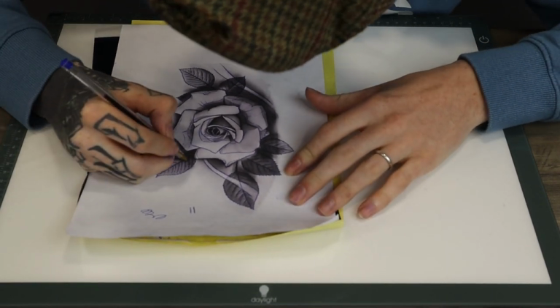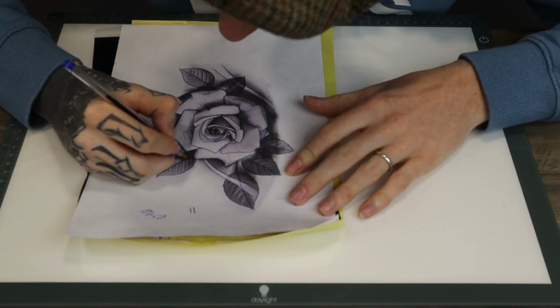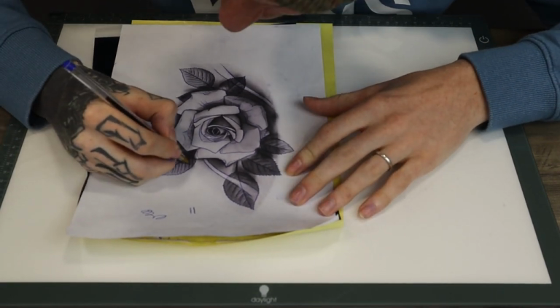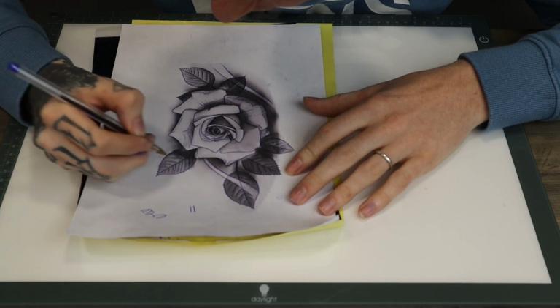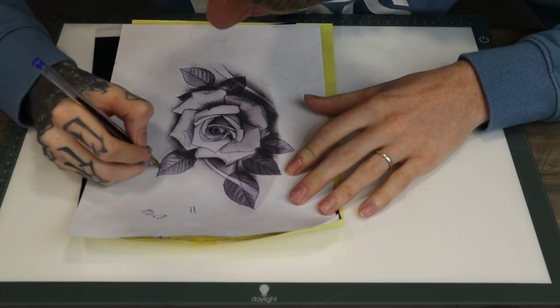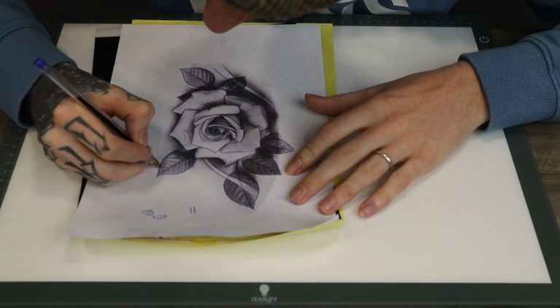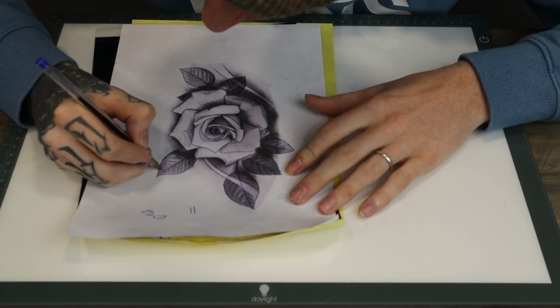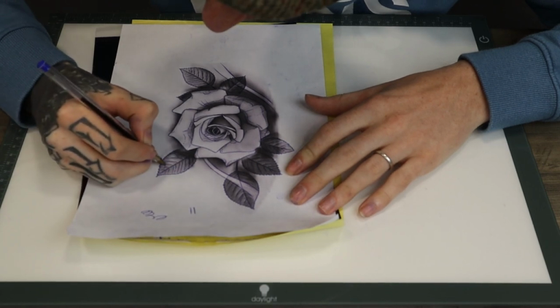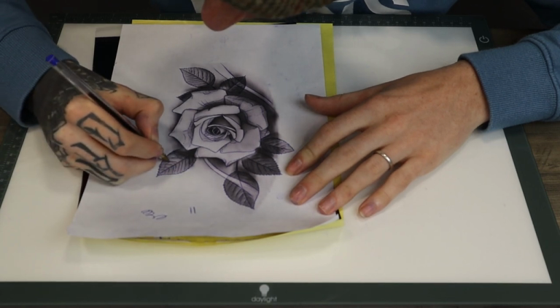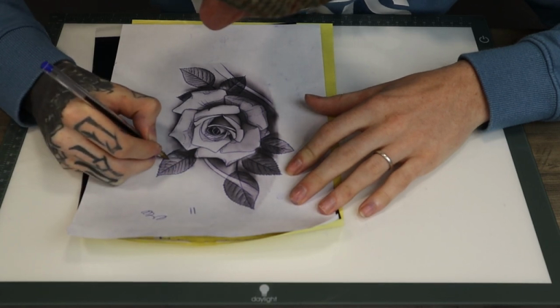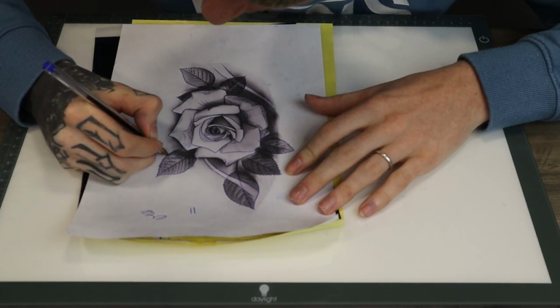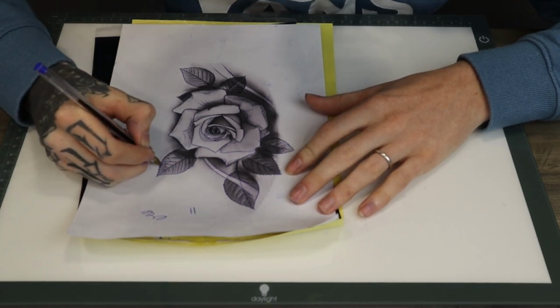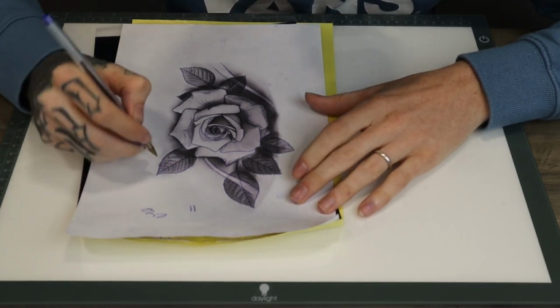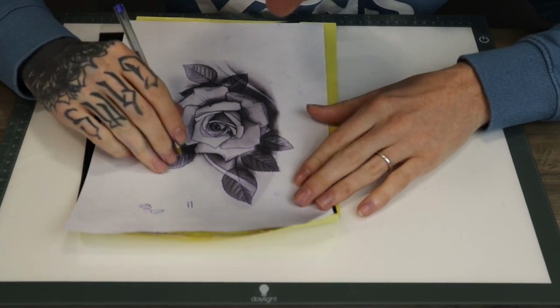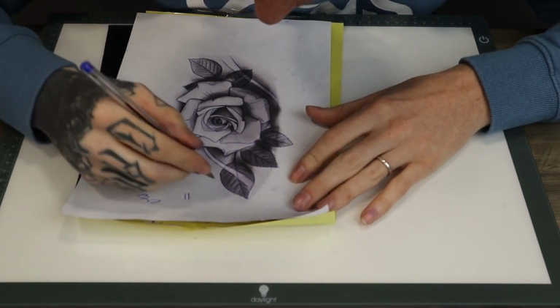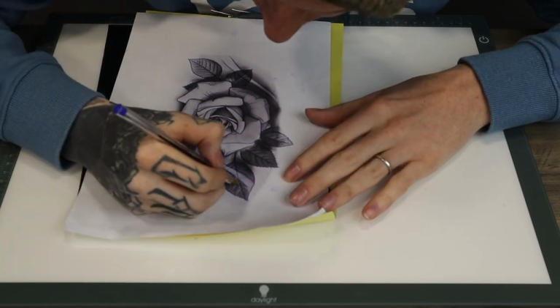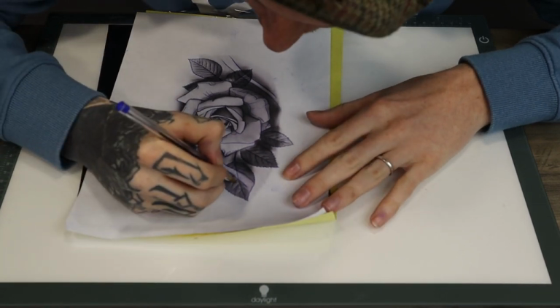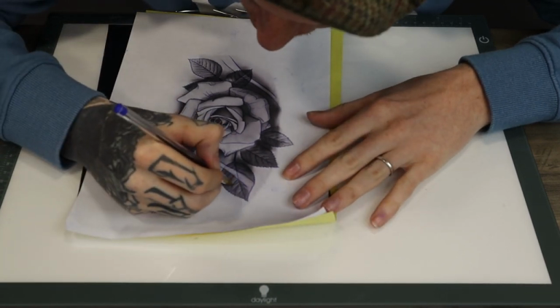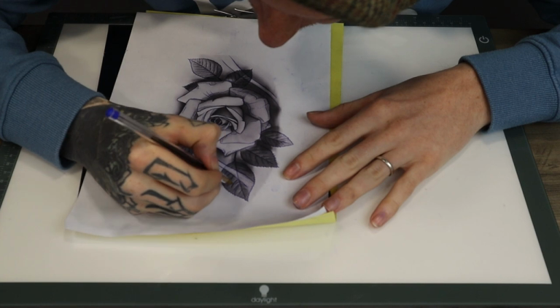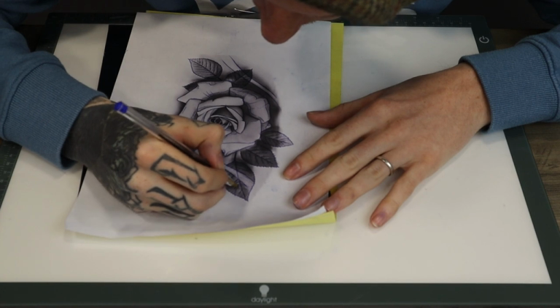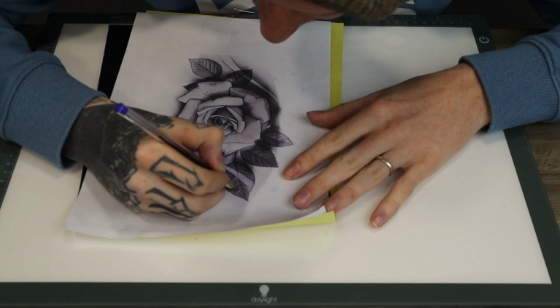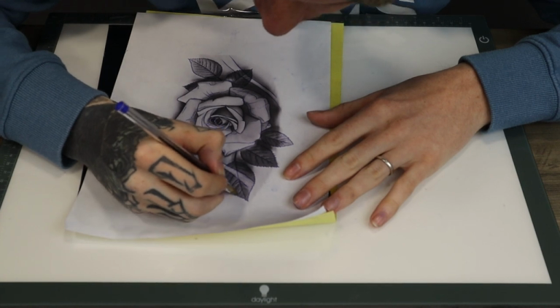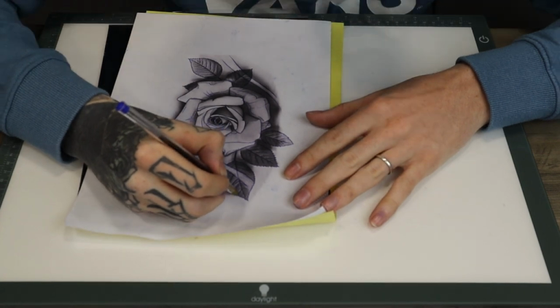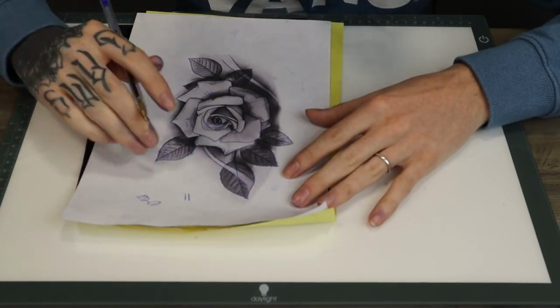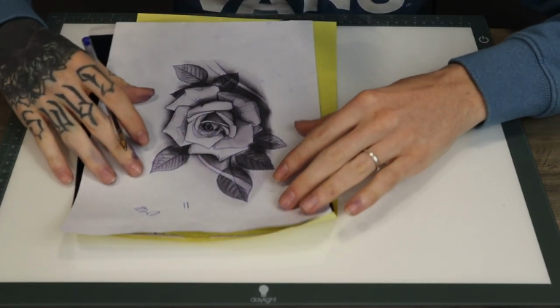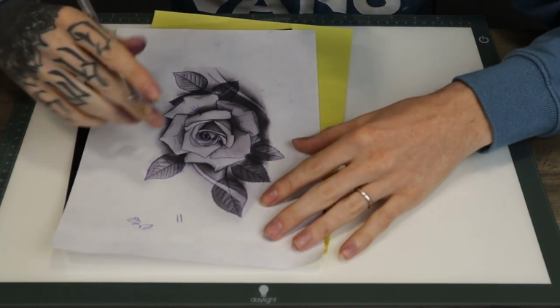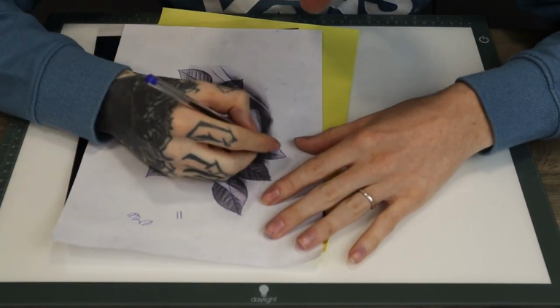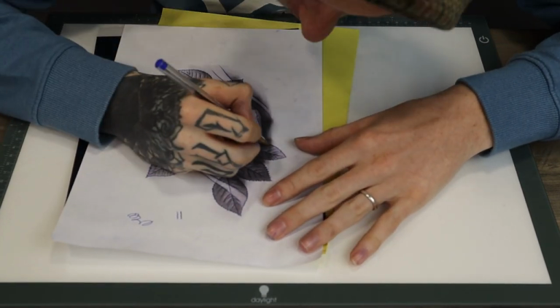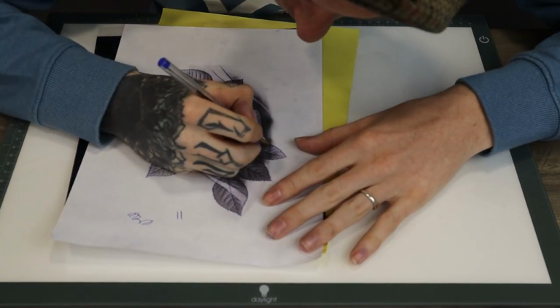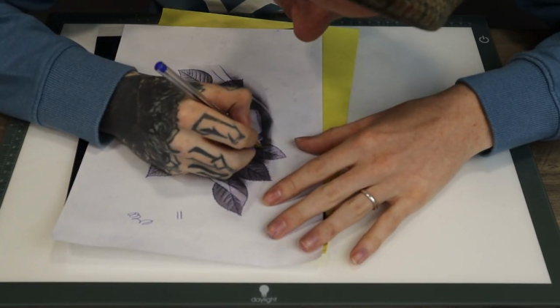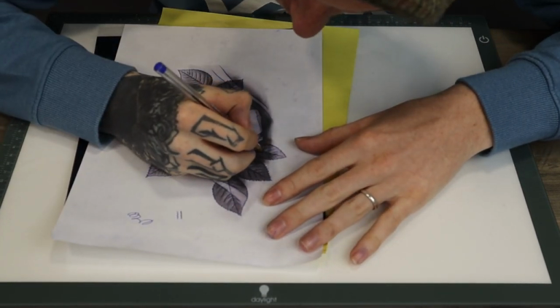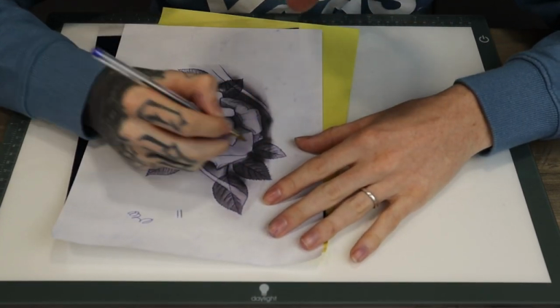It's exactly the same for the leaves - wherever you see parts that are a little bit darker, just really separate those shades on the design when you're doing the stencil.